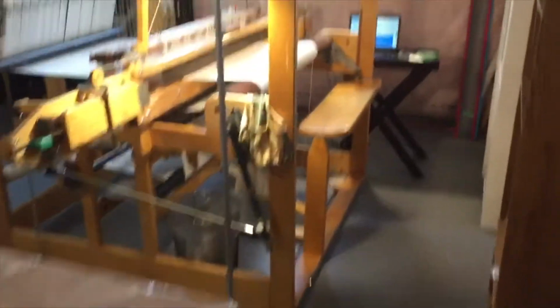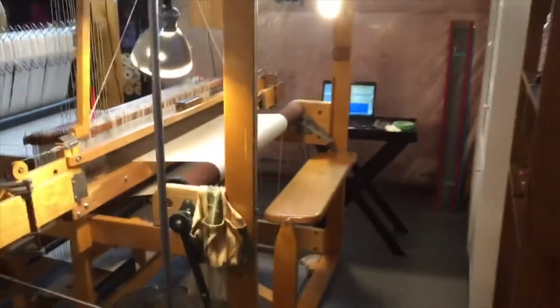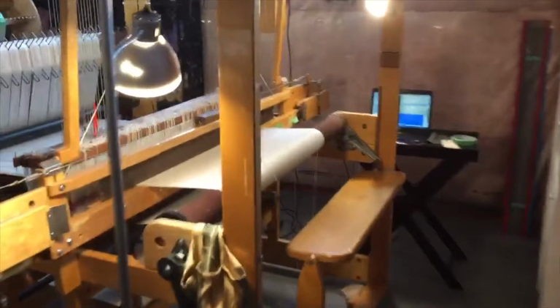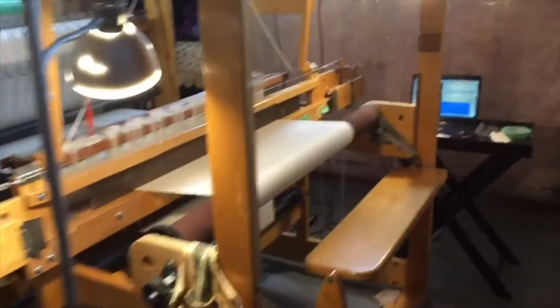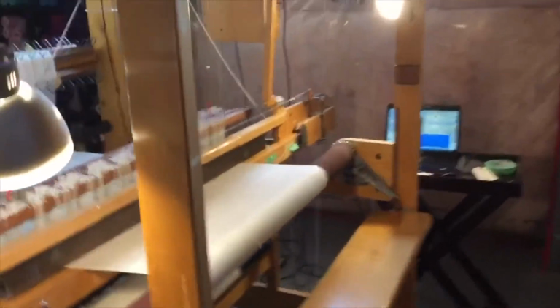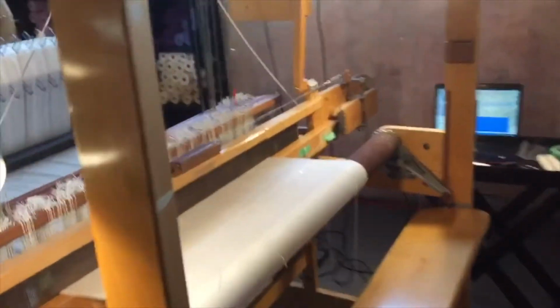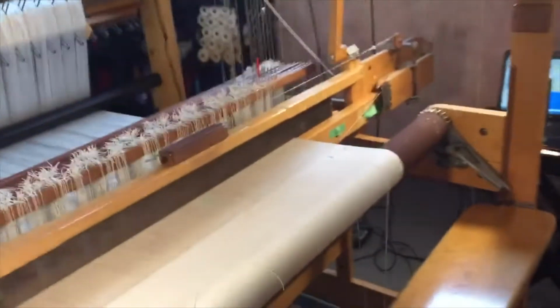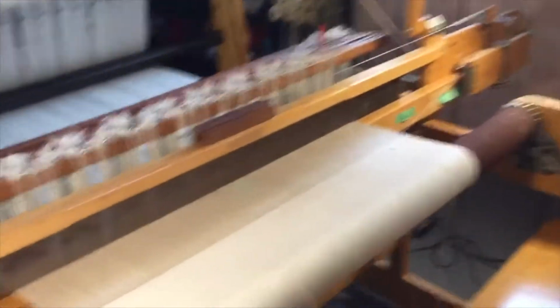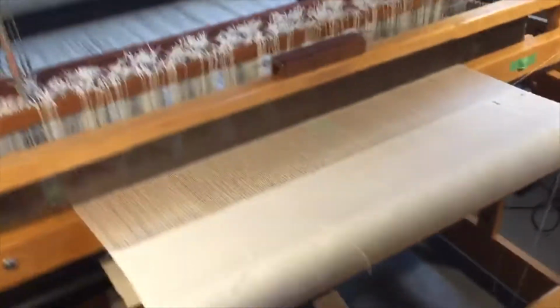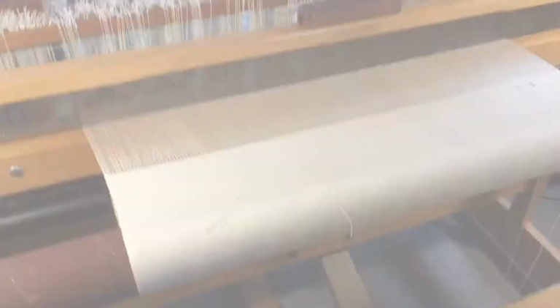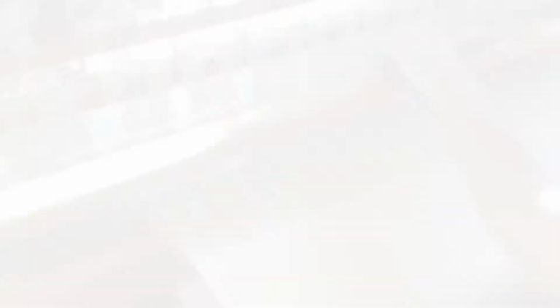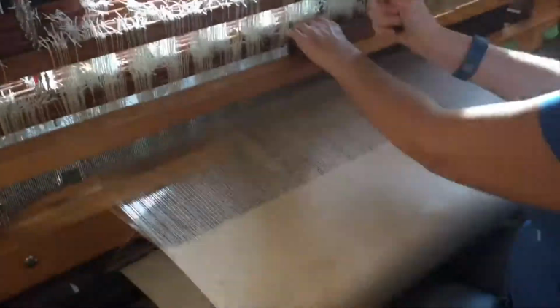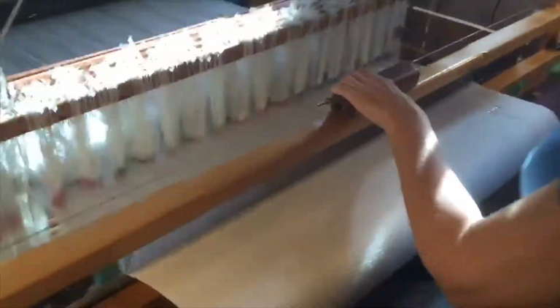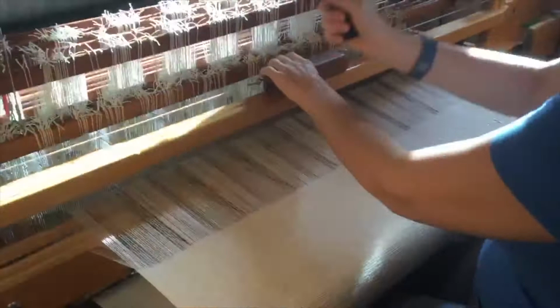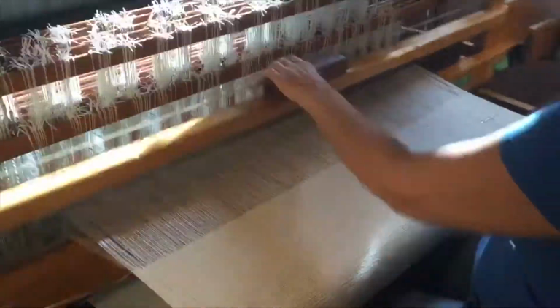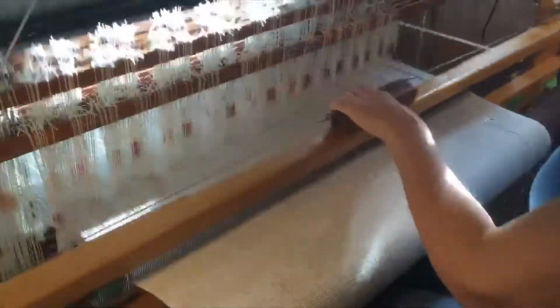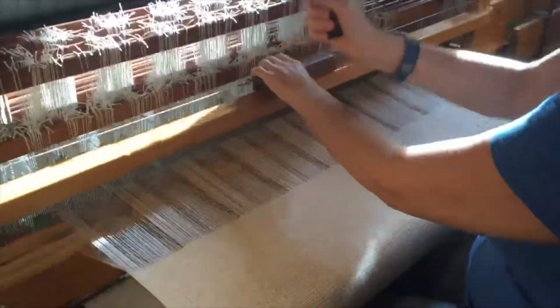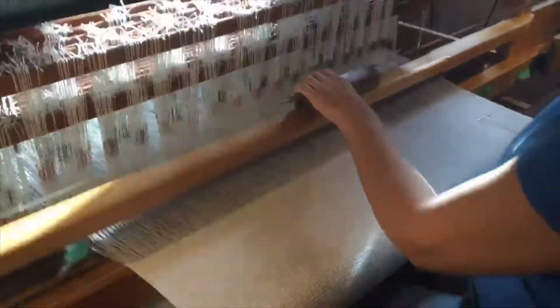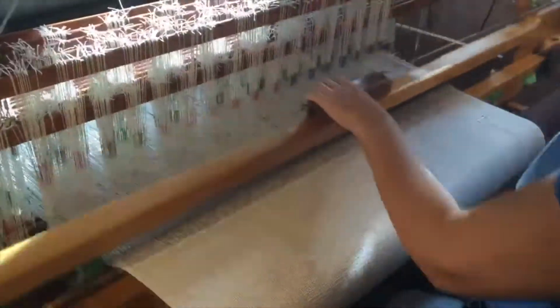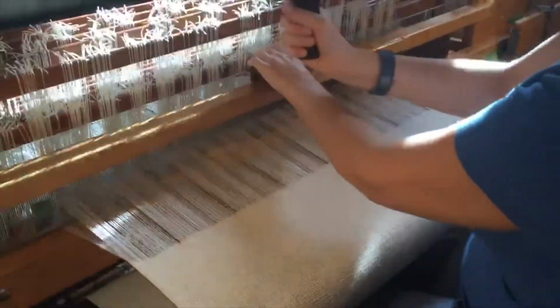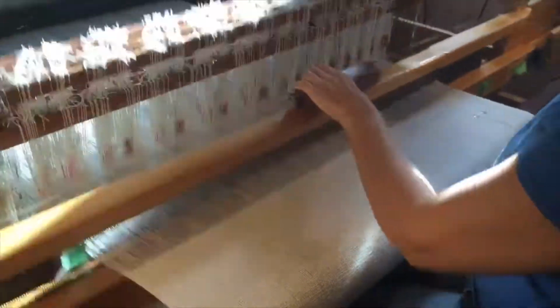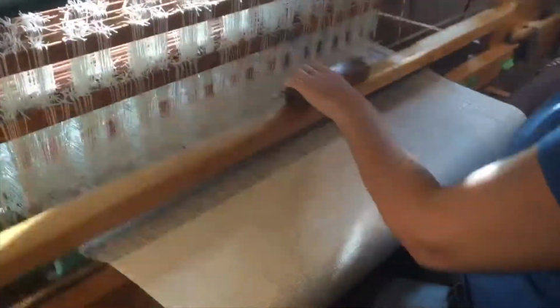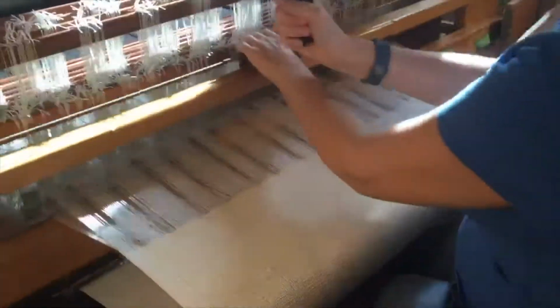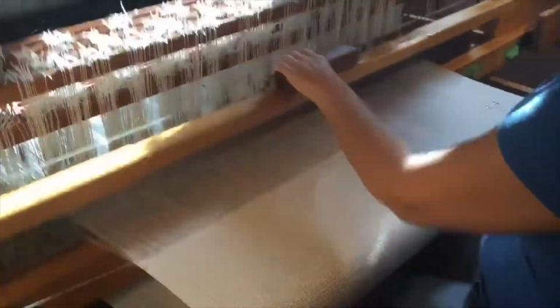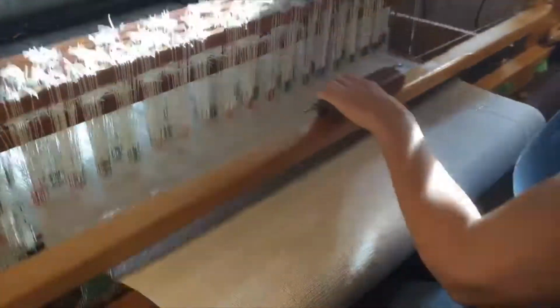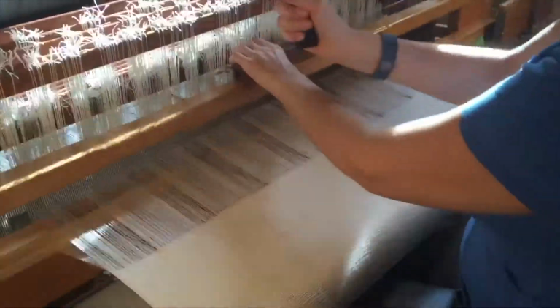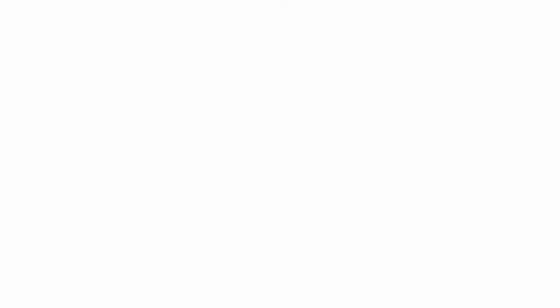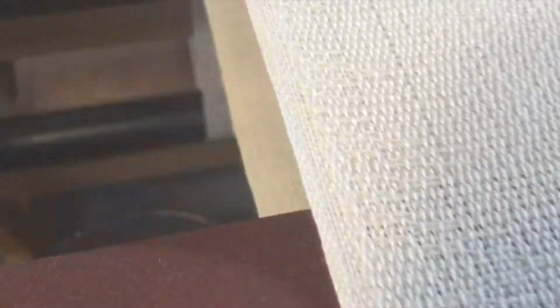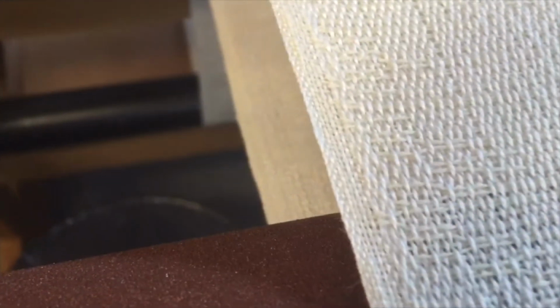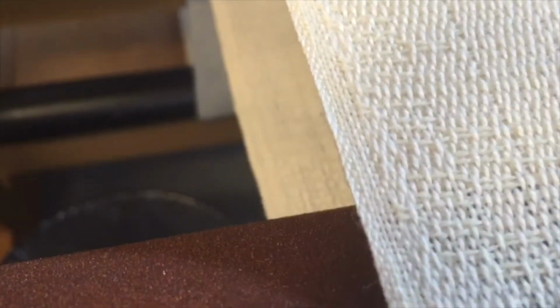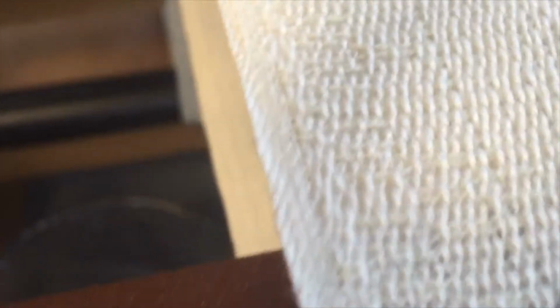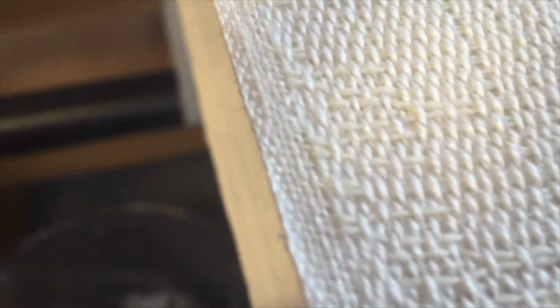Here's my loom and I'm weaving a white tensile warp — here I am weaving away. I'm using a white wool weft and I have a 16-shaft ABL. Look at that beautiful selvage.